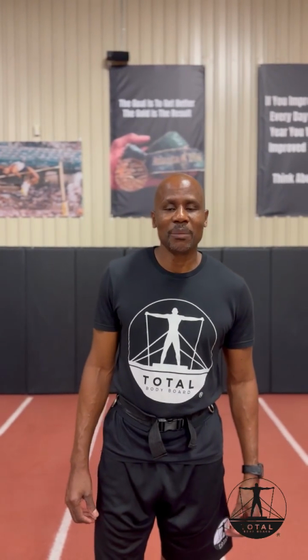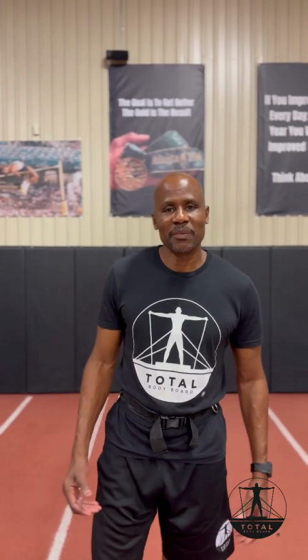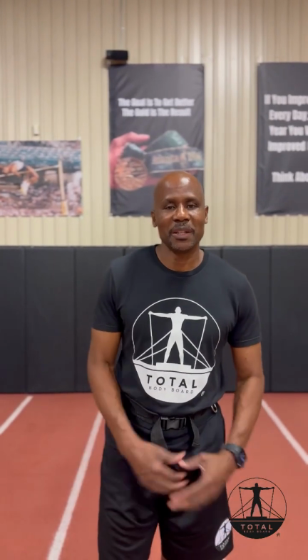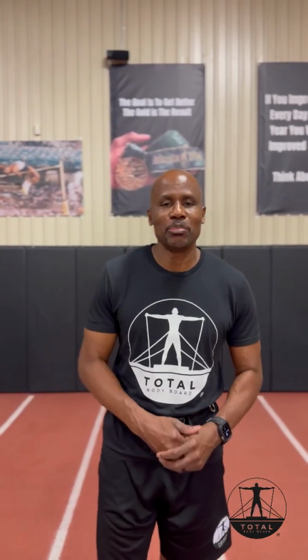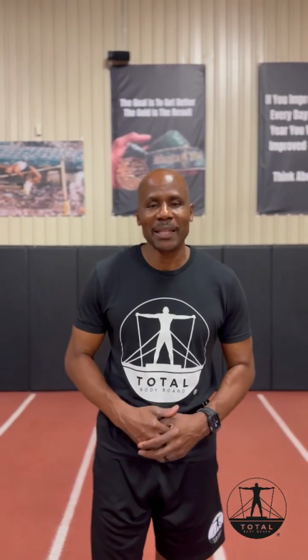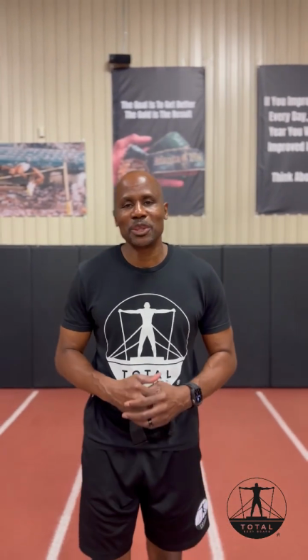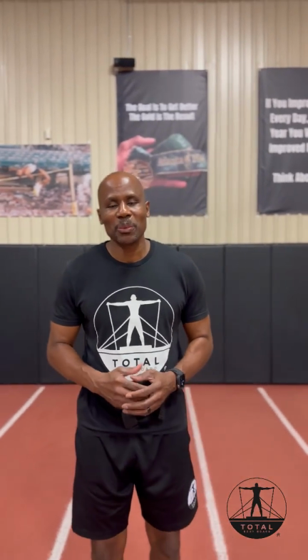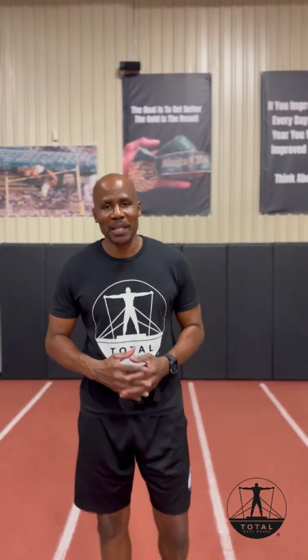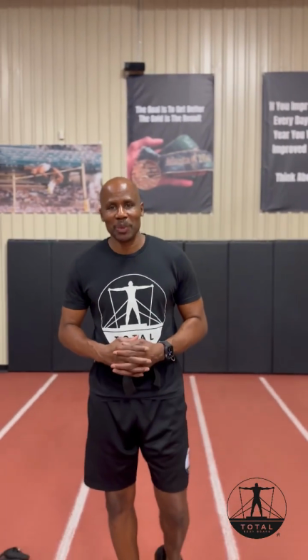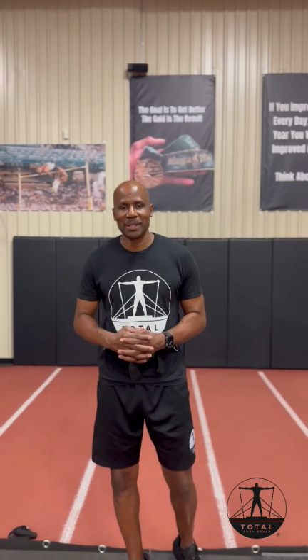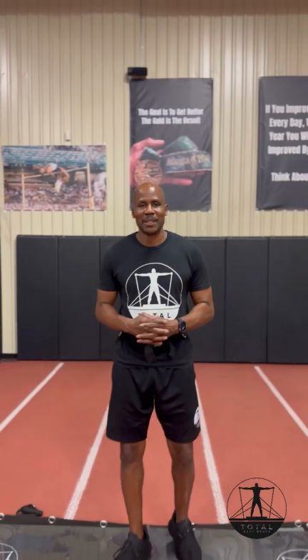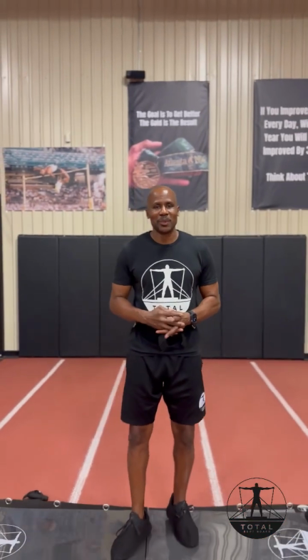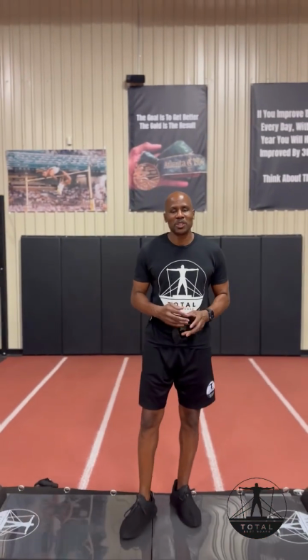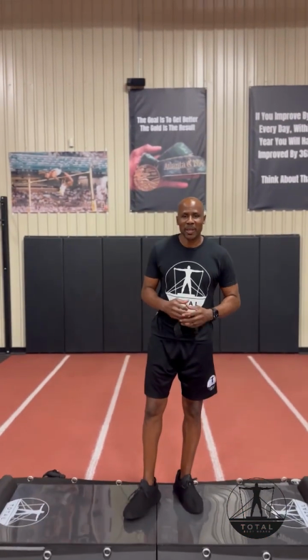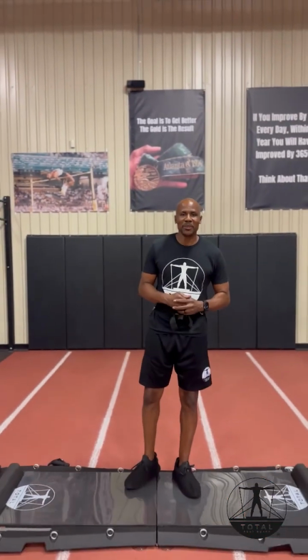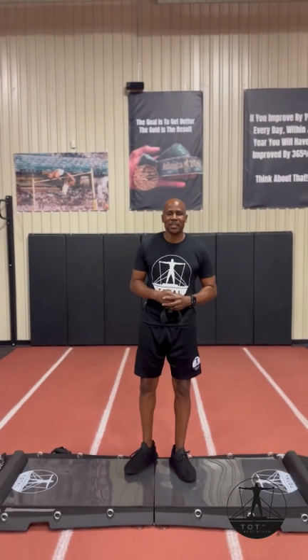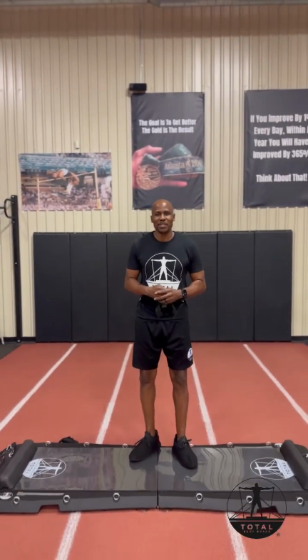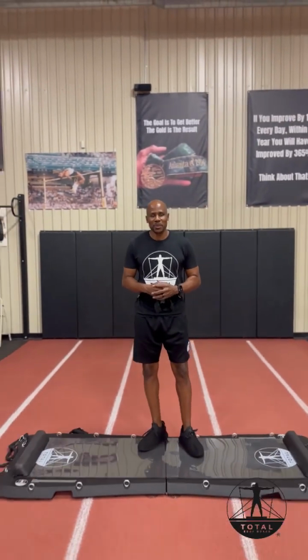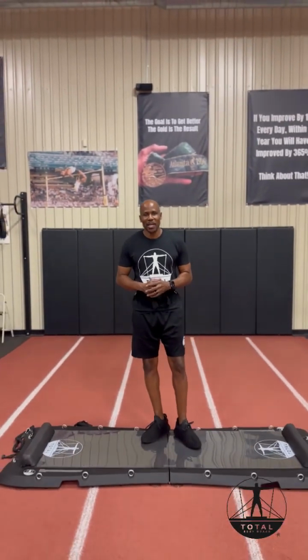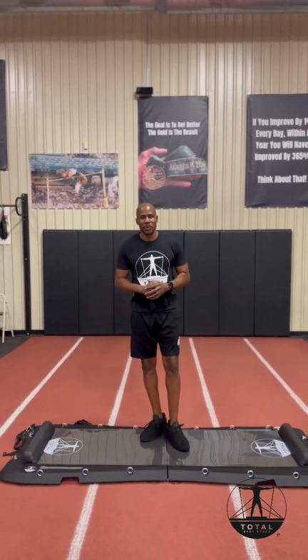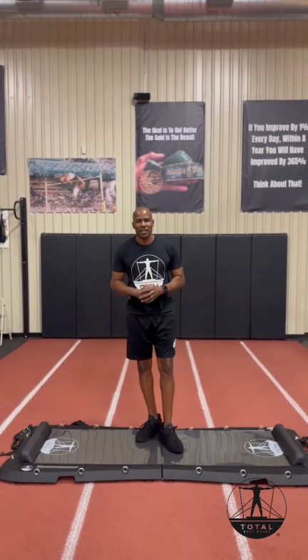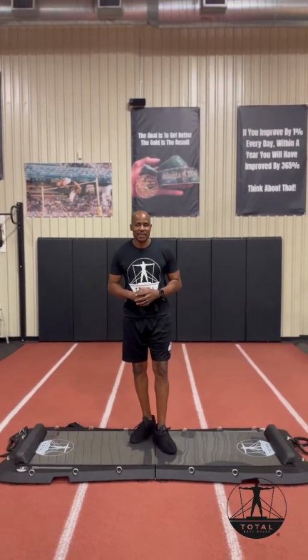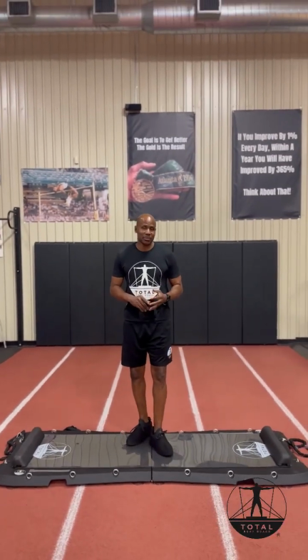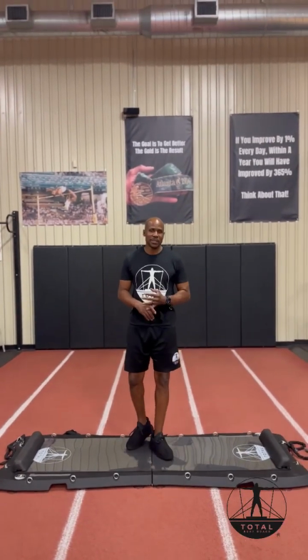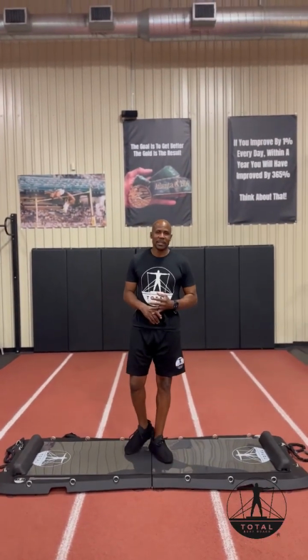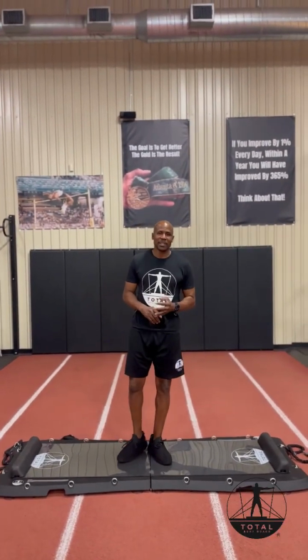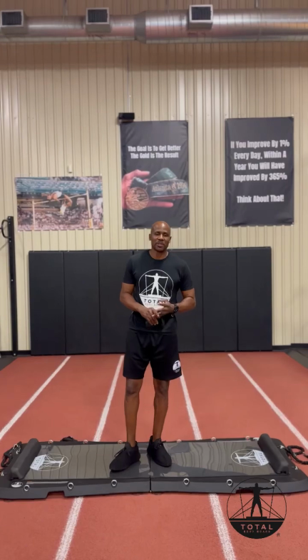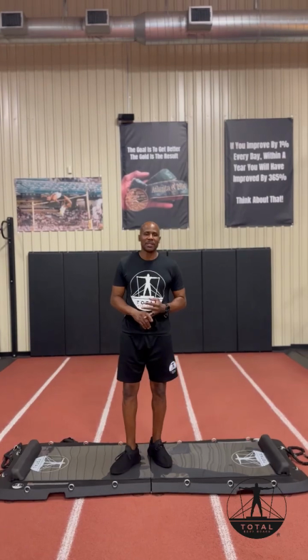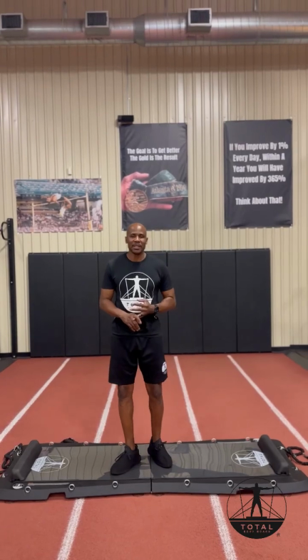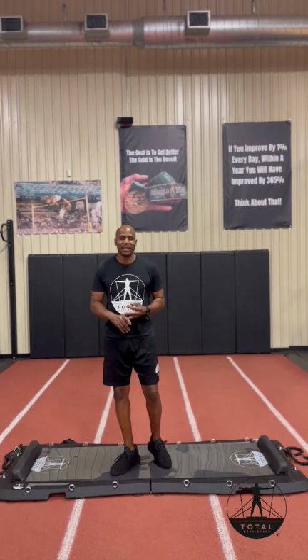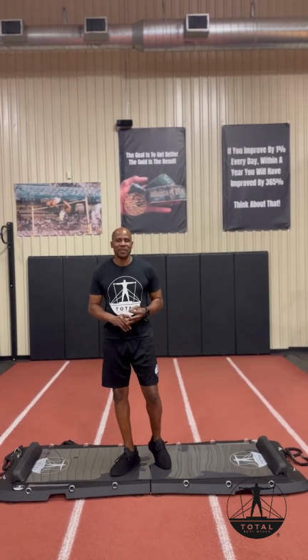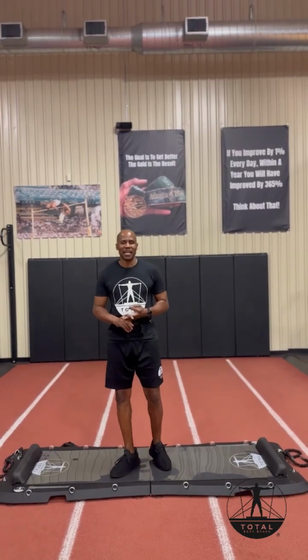I'm the inventor of the patented Total Bodyboard. What's so great and unique about the Total Bodyboard is its simplicity, its versatility, and its functionality.